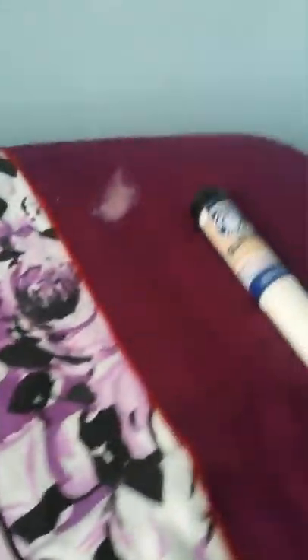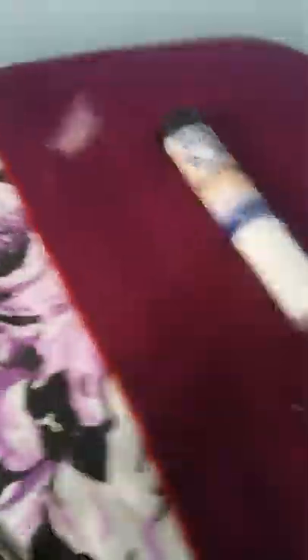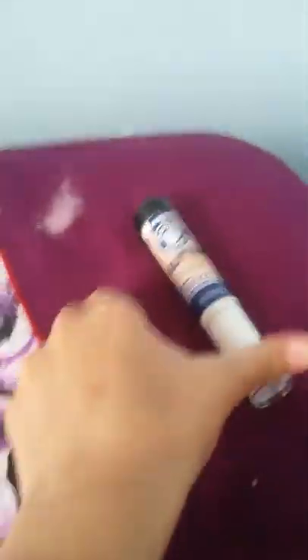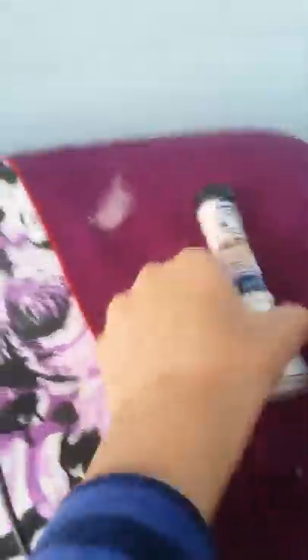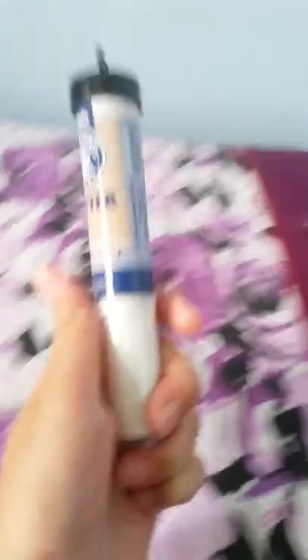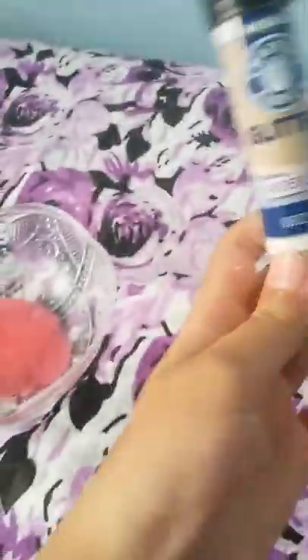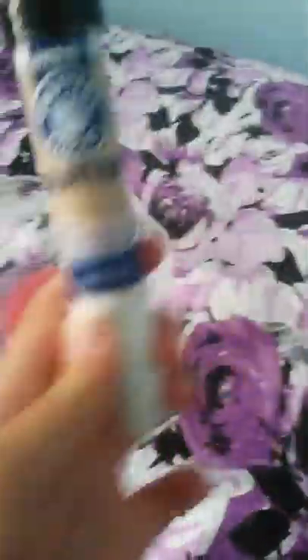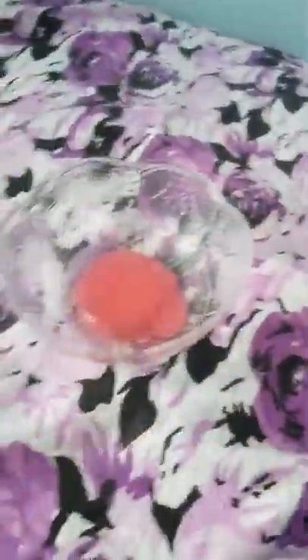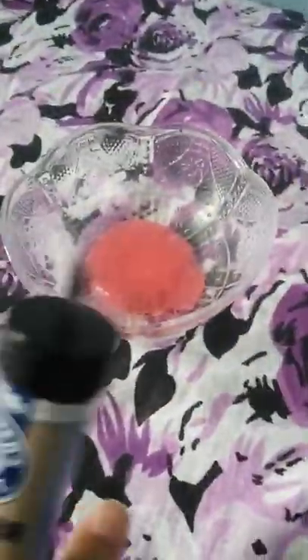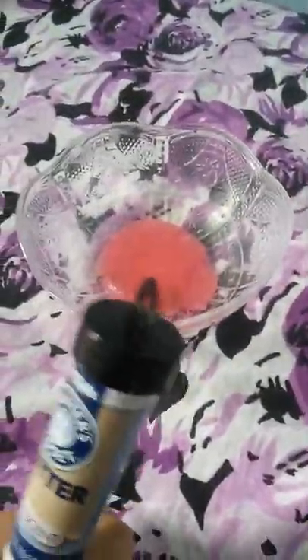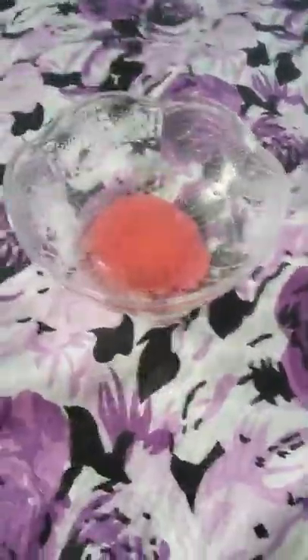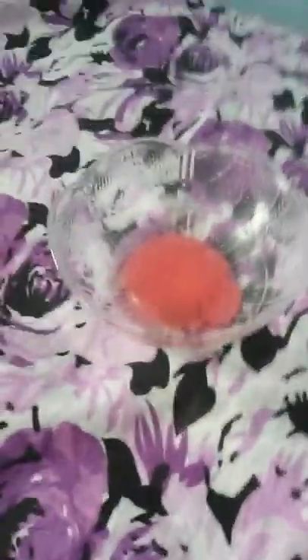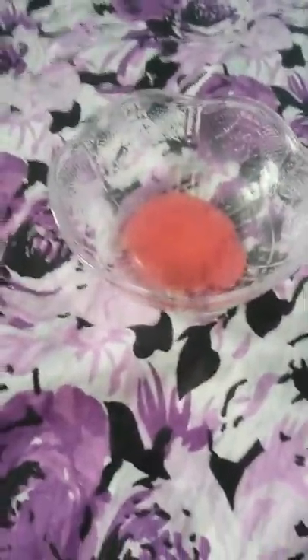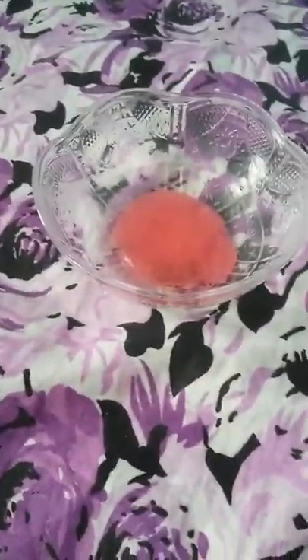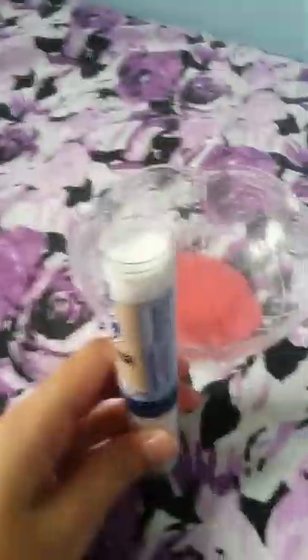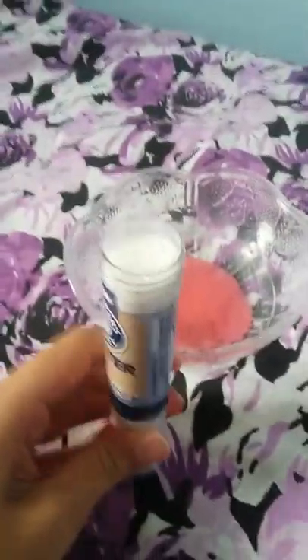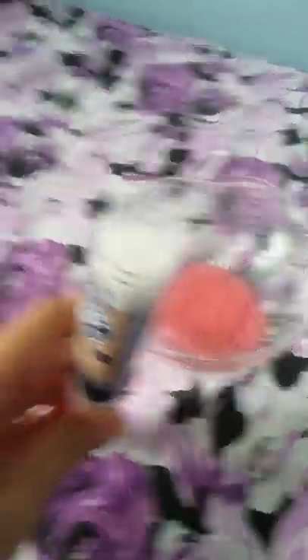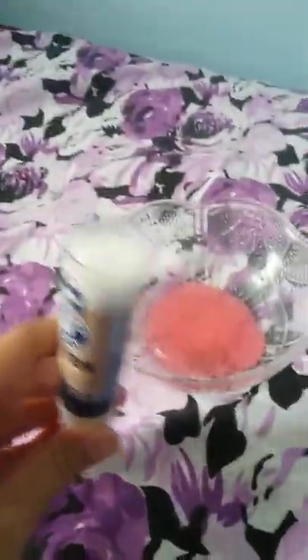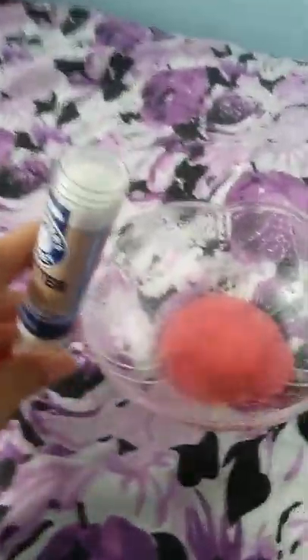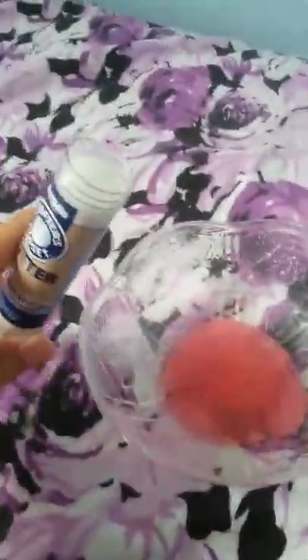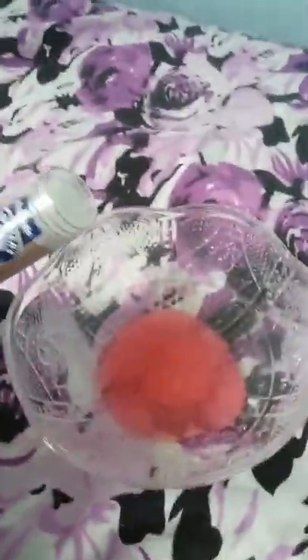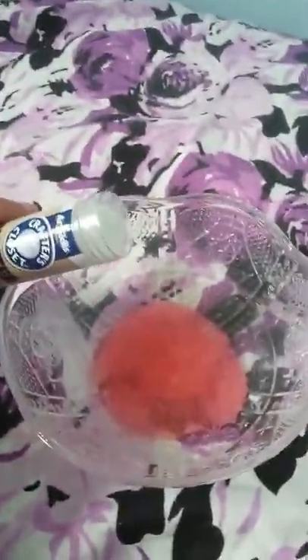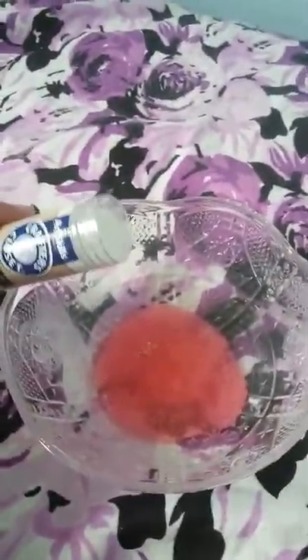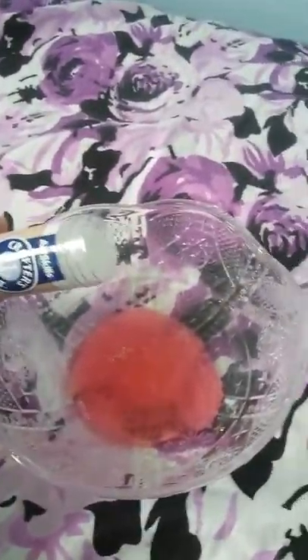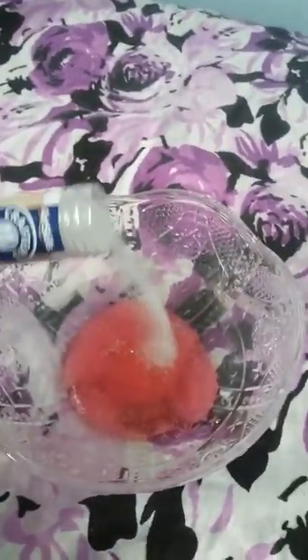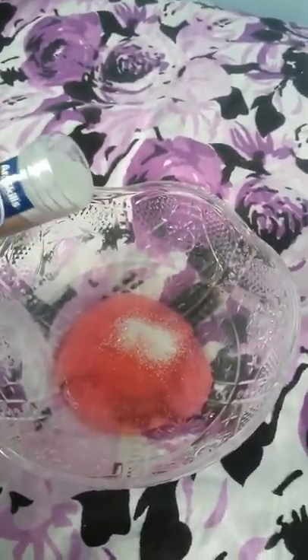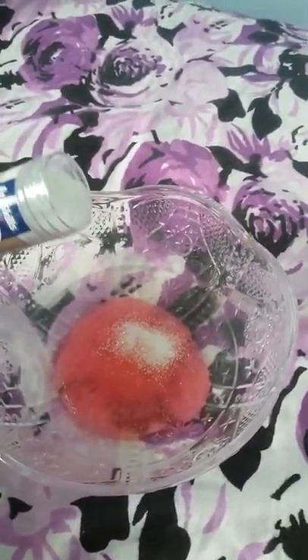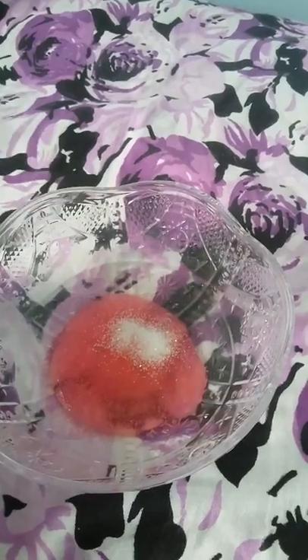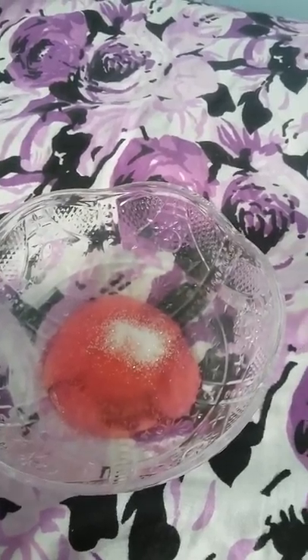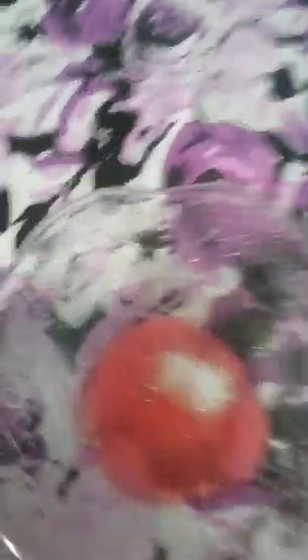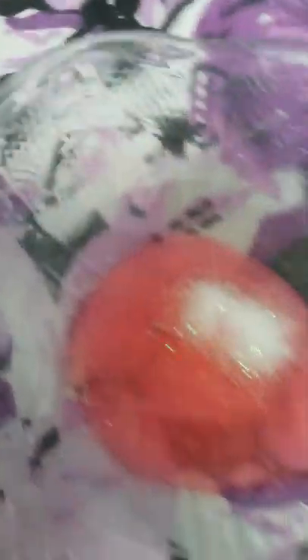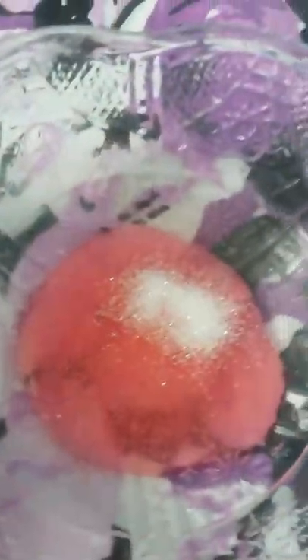So now the fun part — the glitter. I'll open this up. Oh my god, that is so pretty.